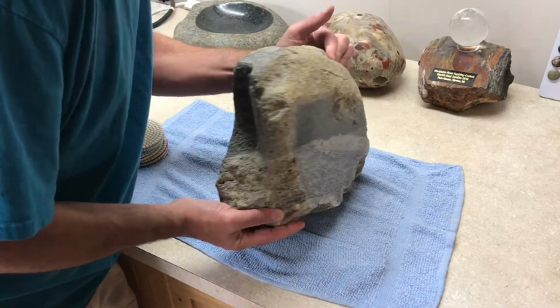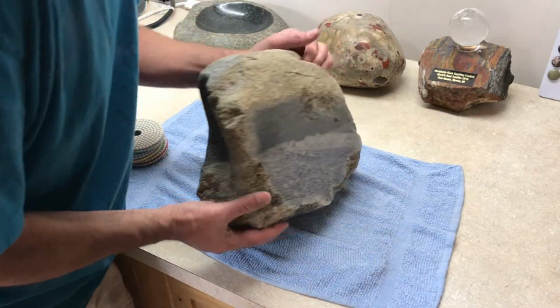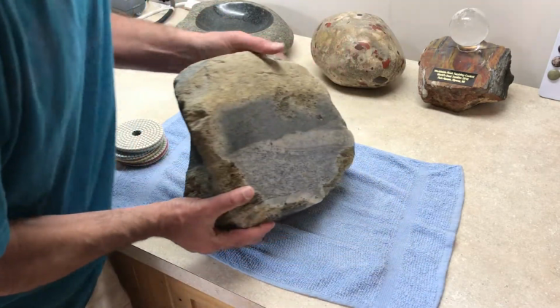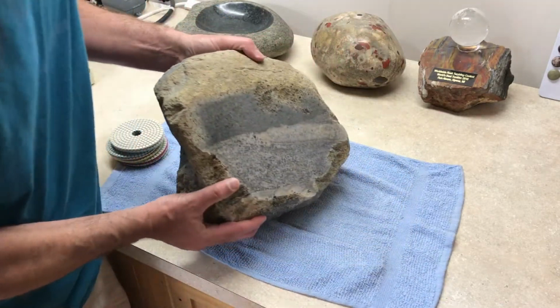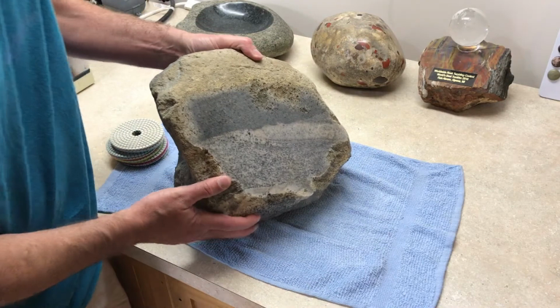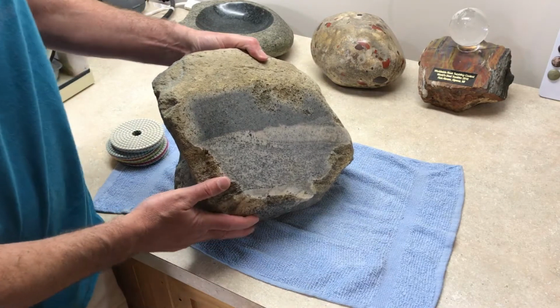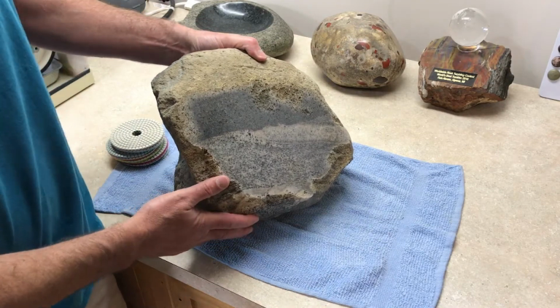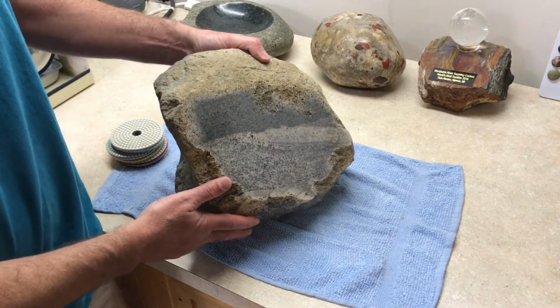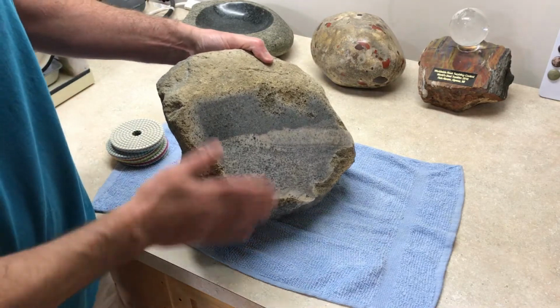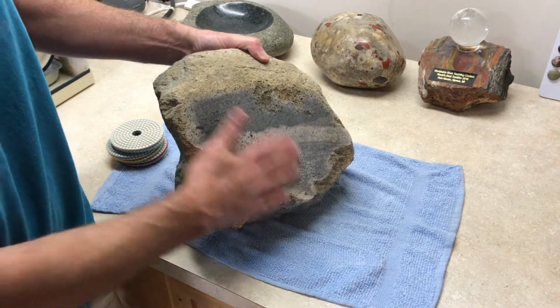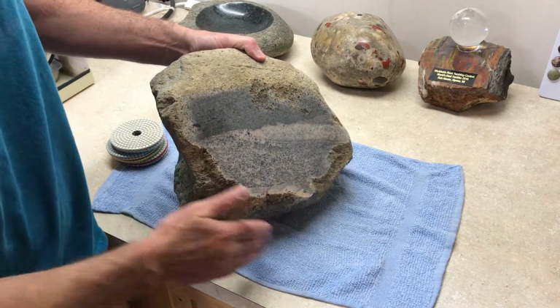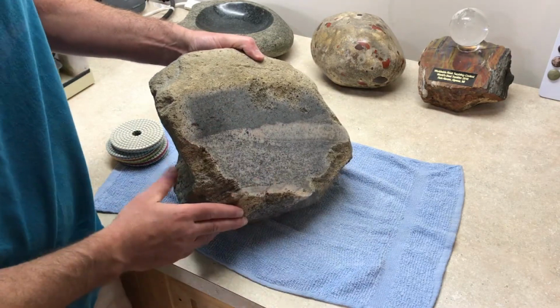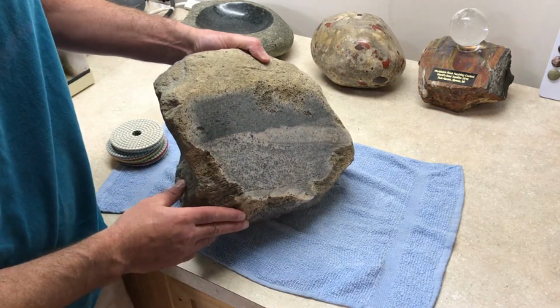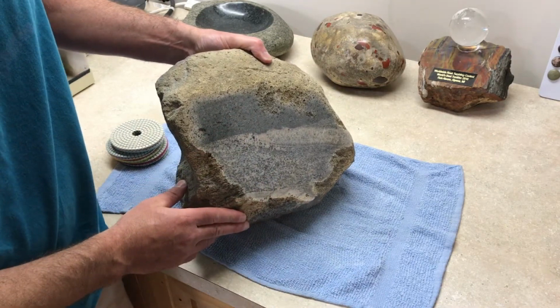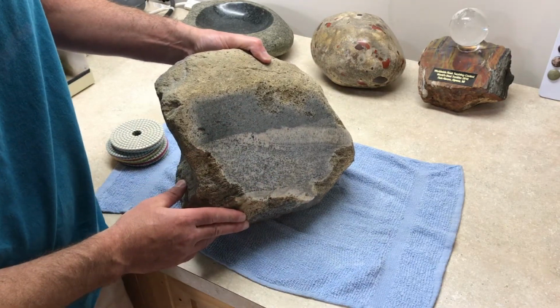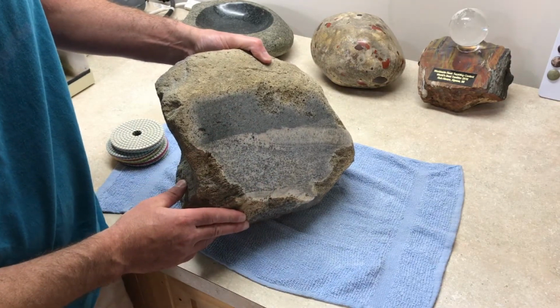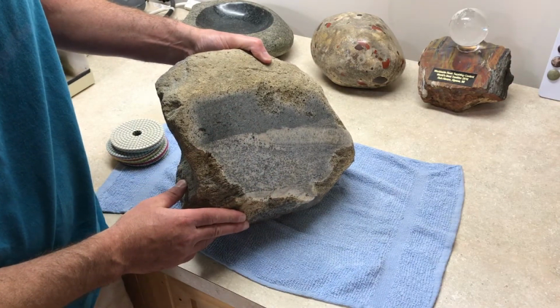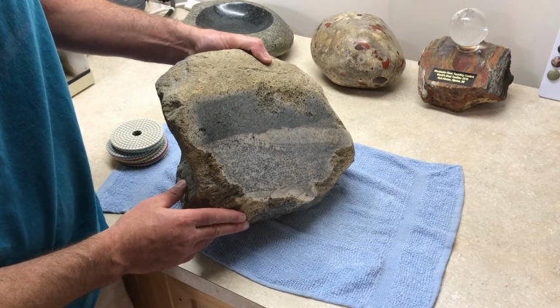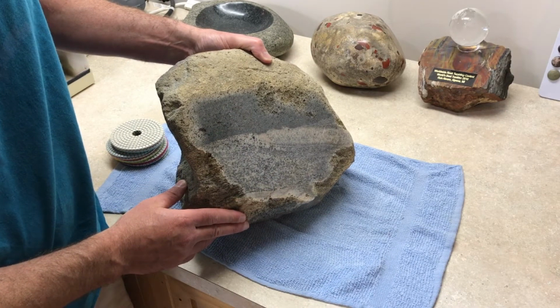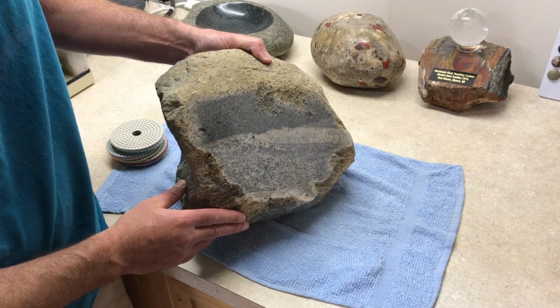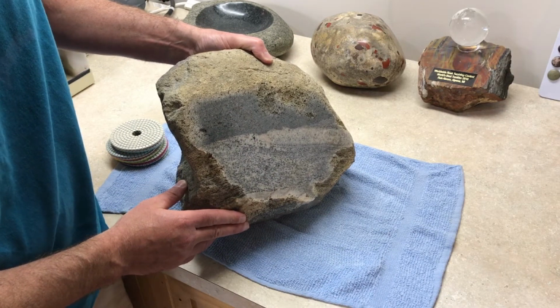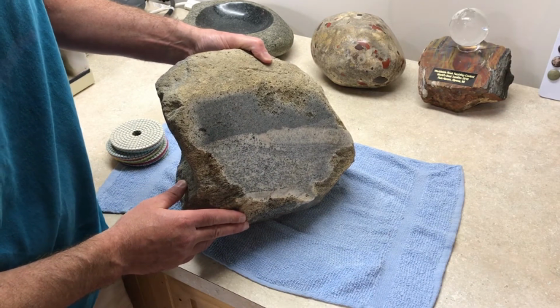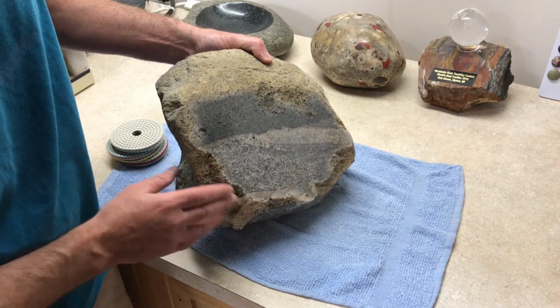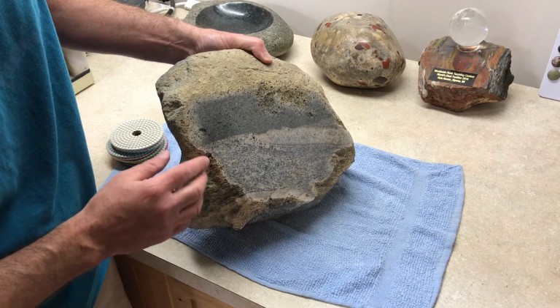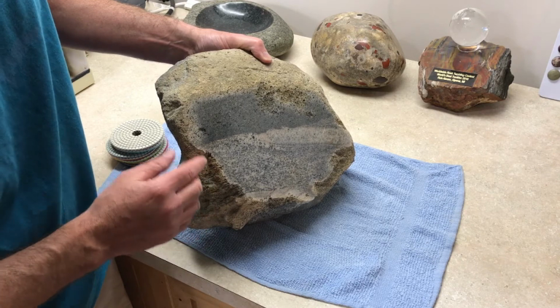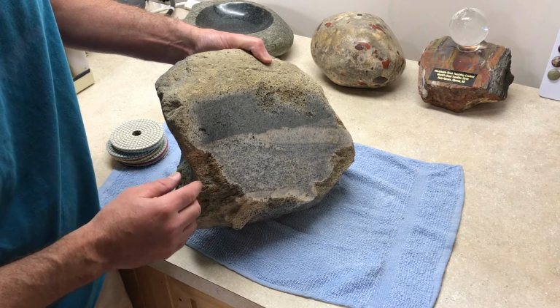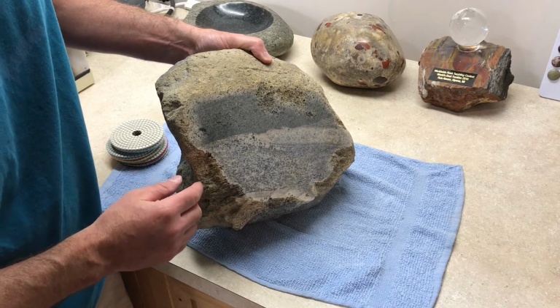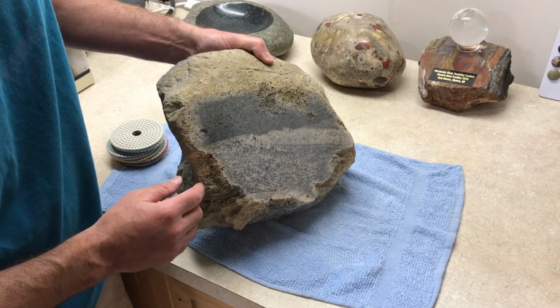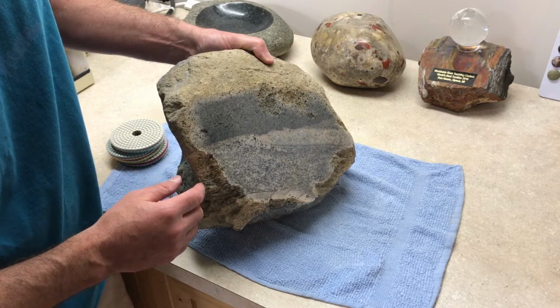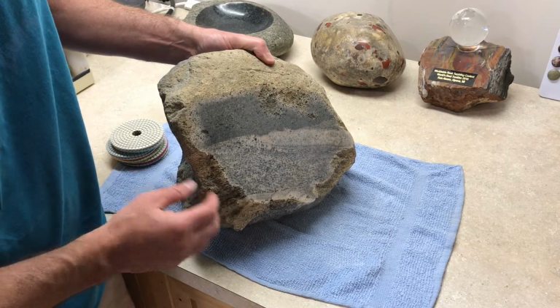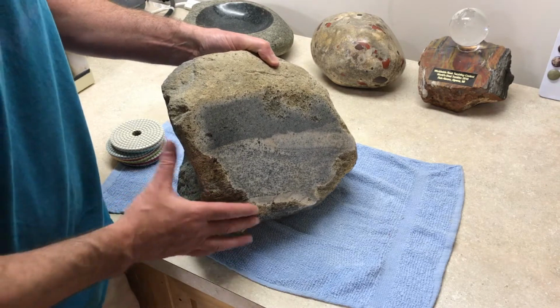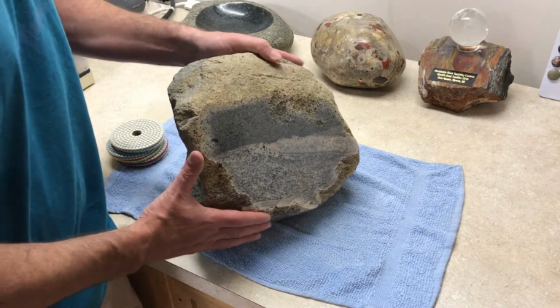On the back, I only did this to 30 grit. It's smooth — you can't see any marks in it anymore, but it's not shiny.